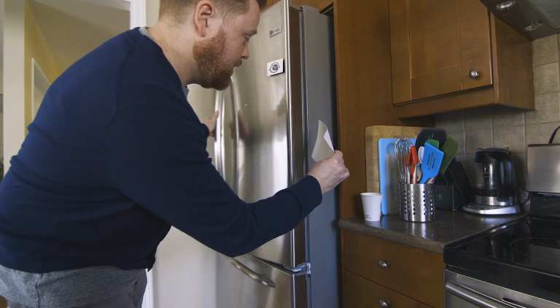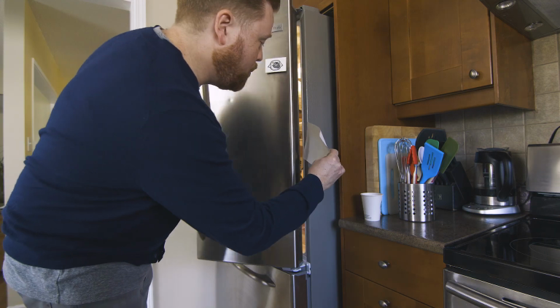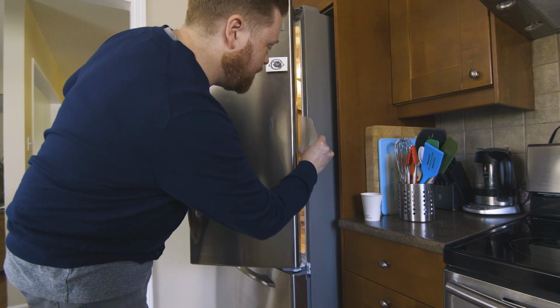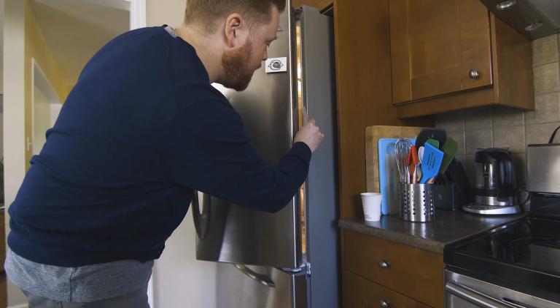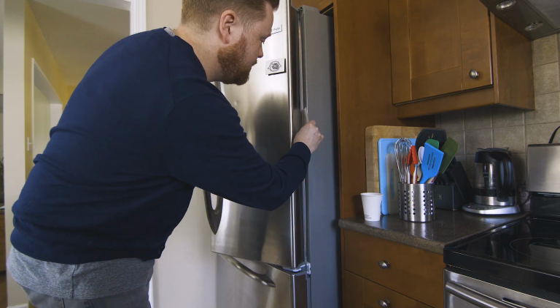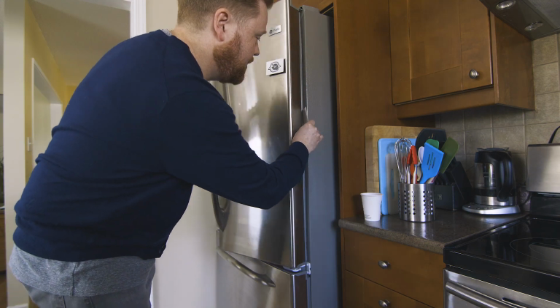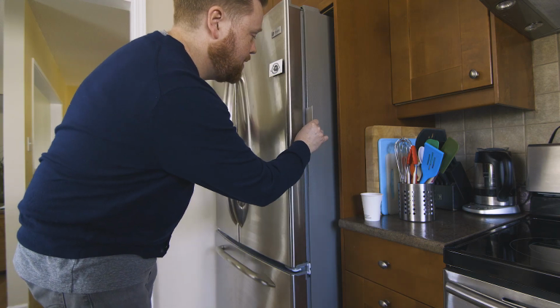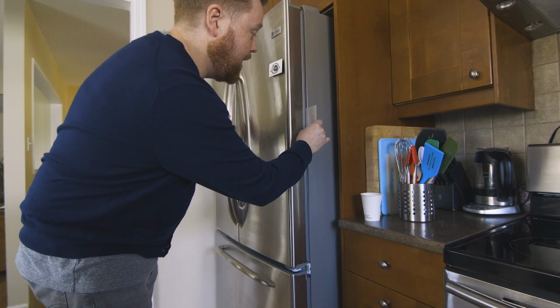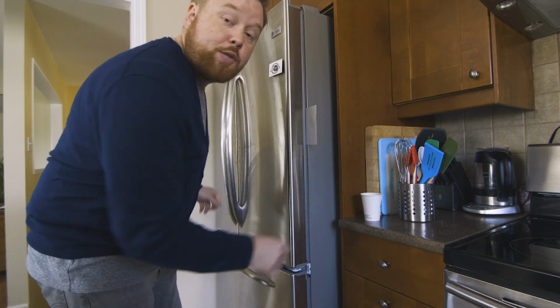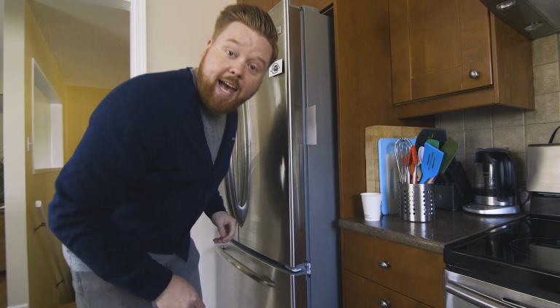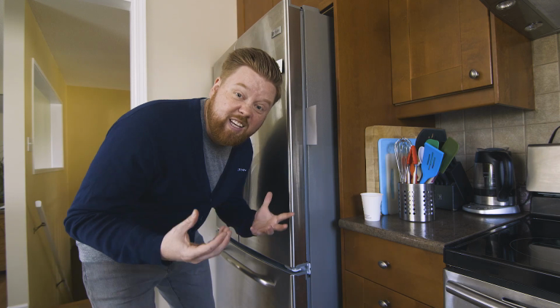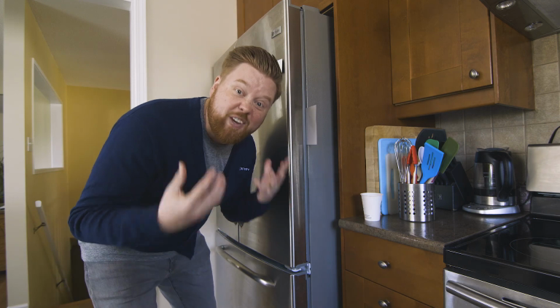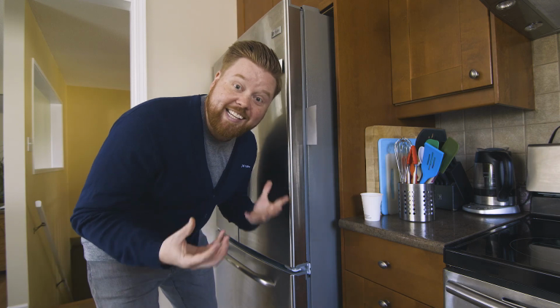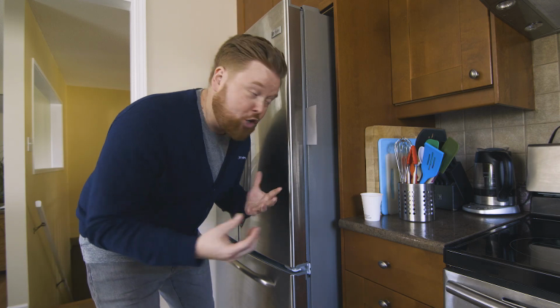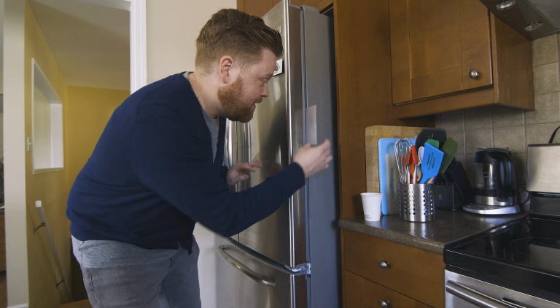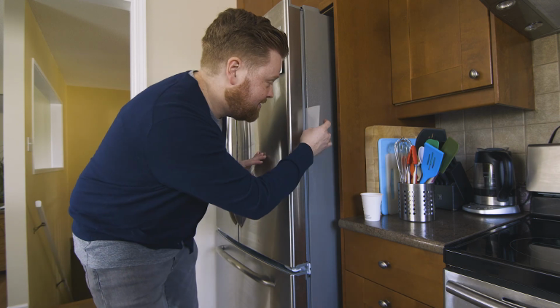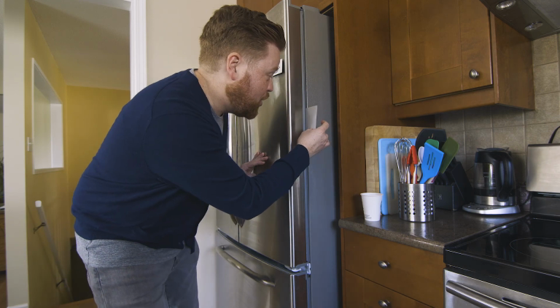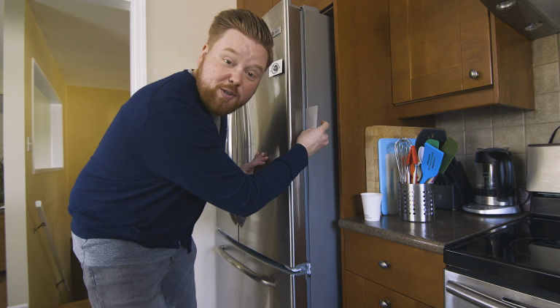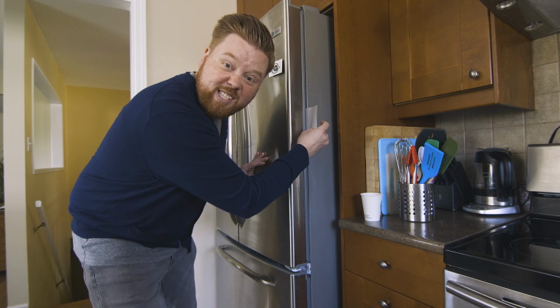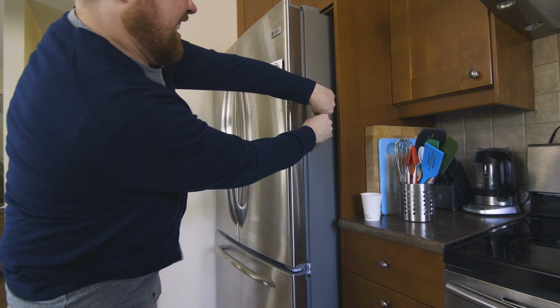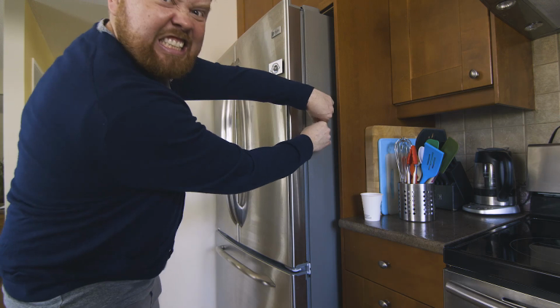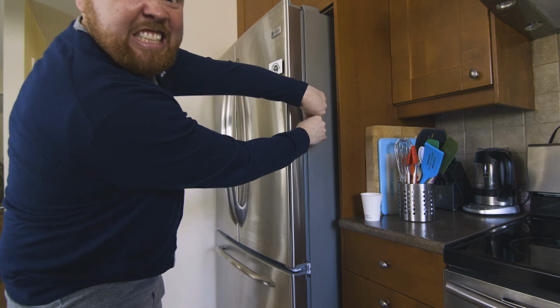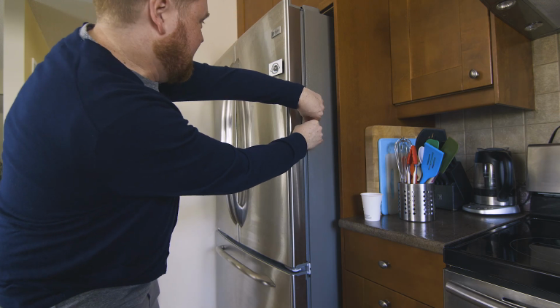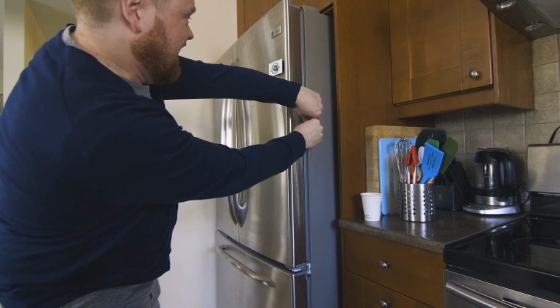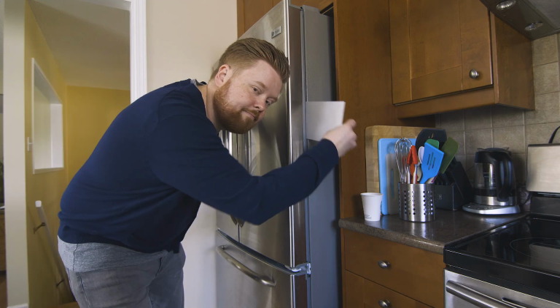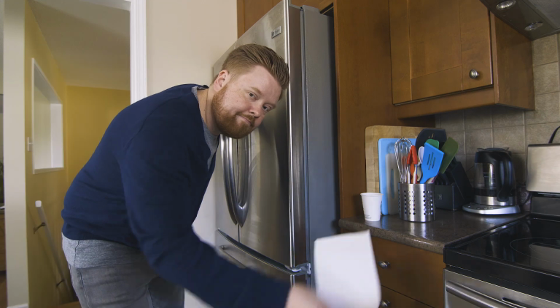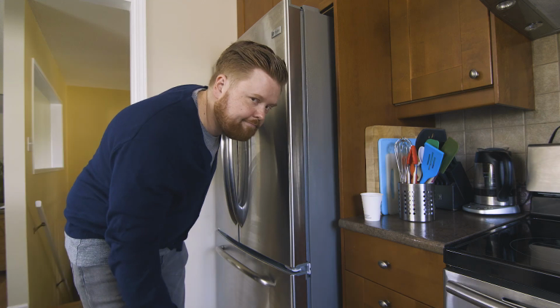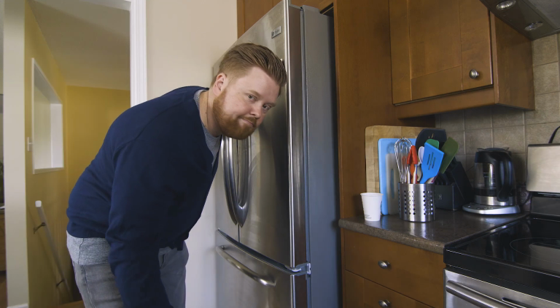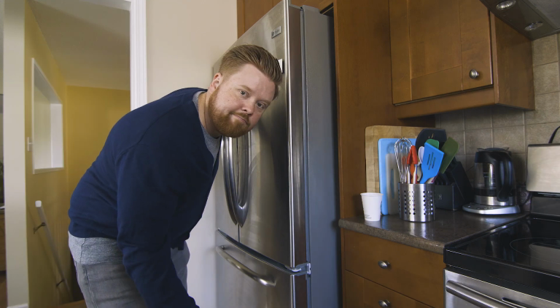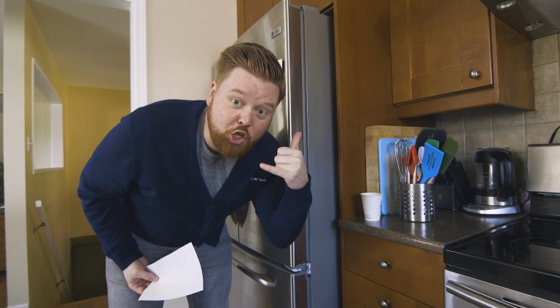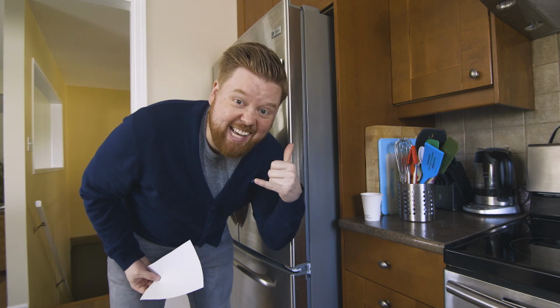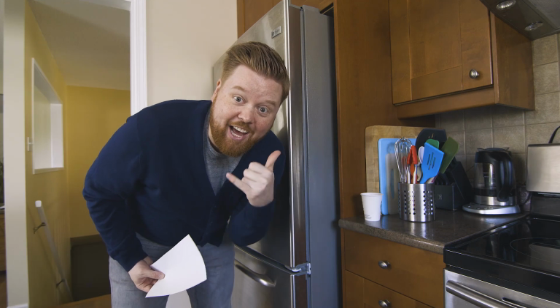We open the fridge door and close it again. If your gasket's all good, you're gonna feel some resistance there. If you don't, it might be time to call your gasket guy.